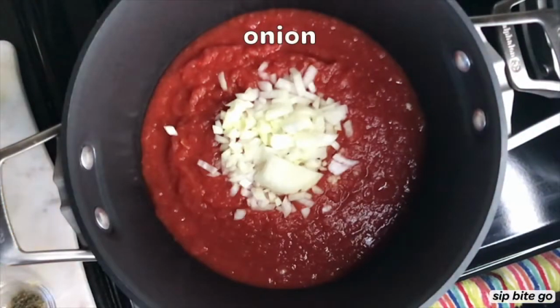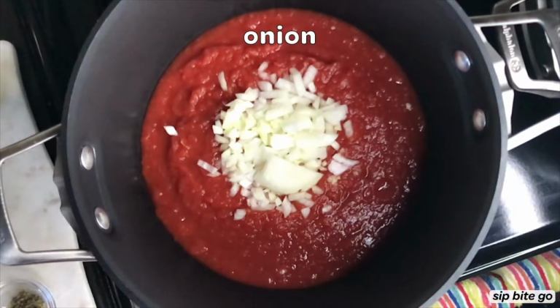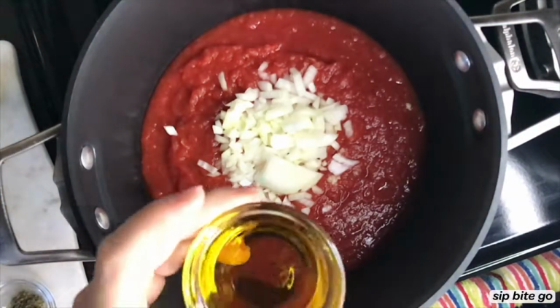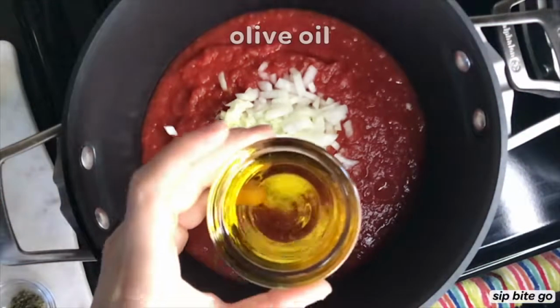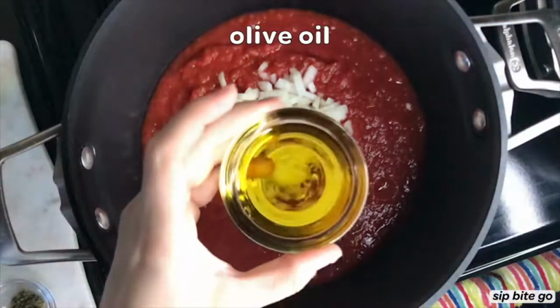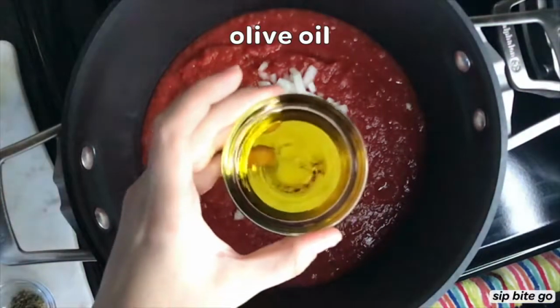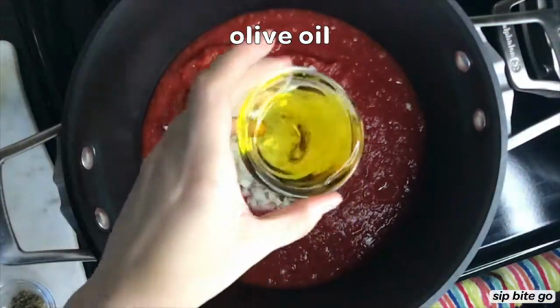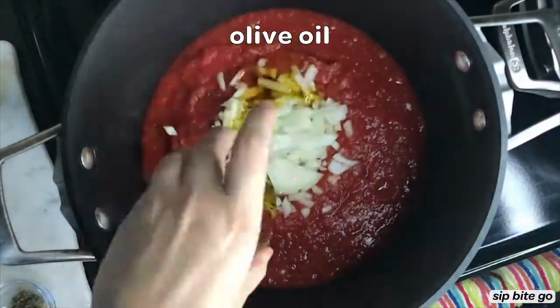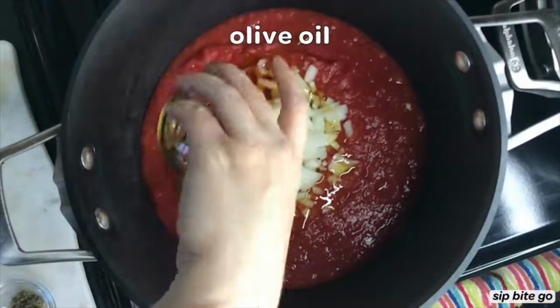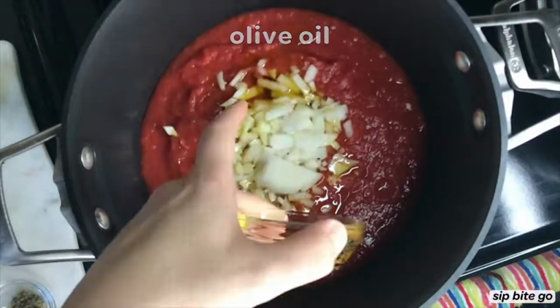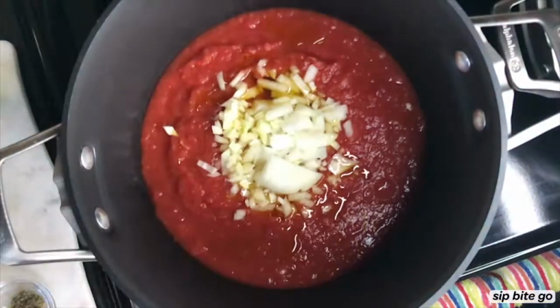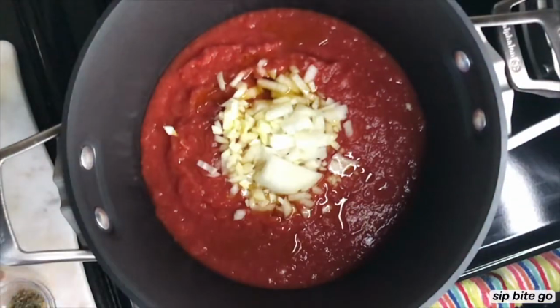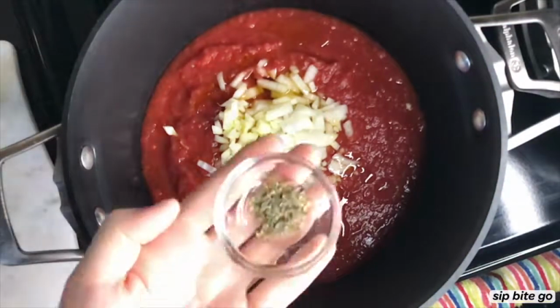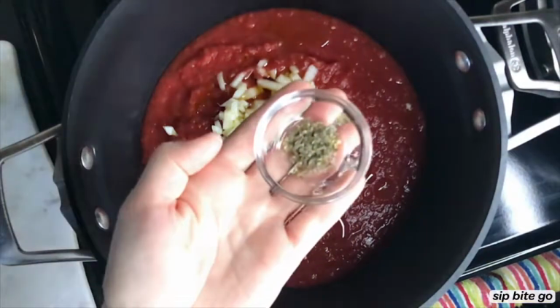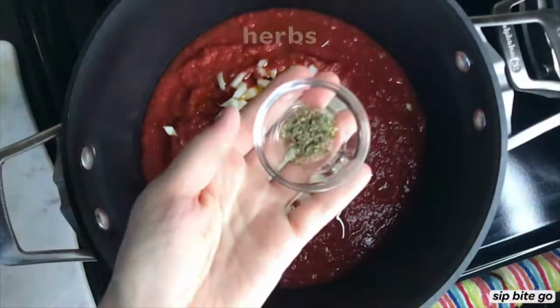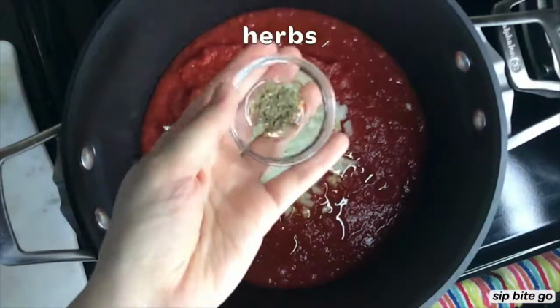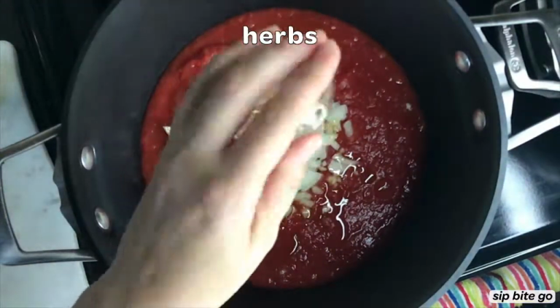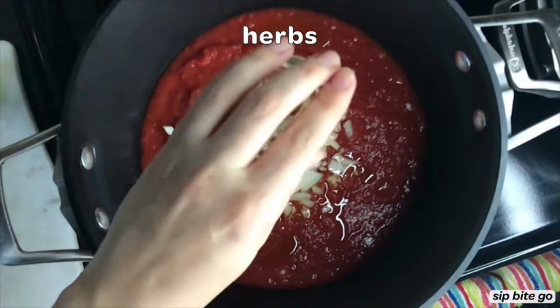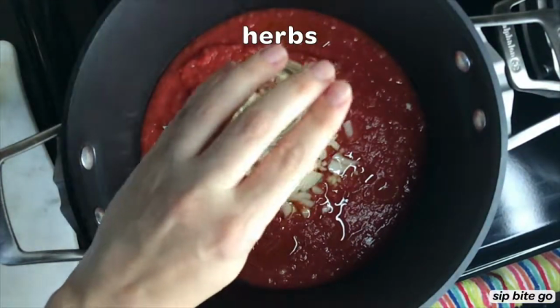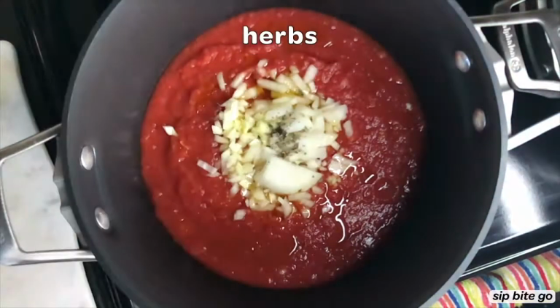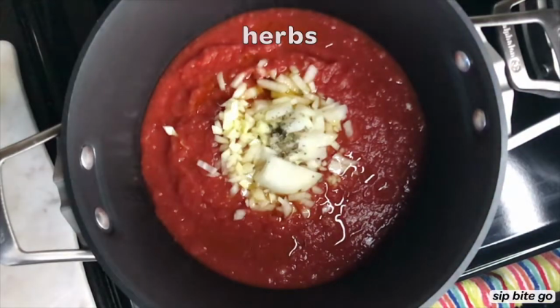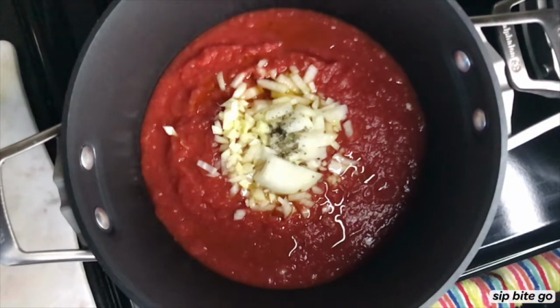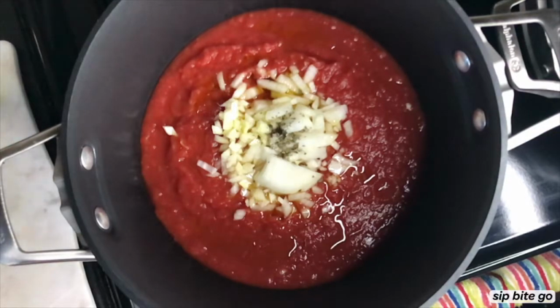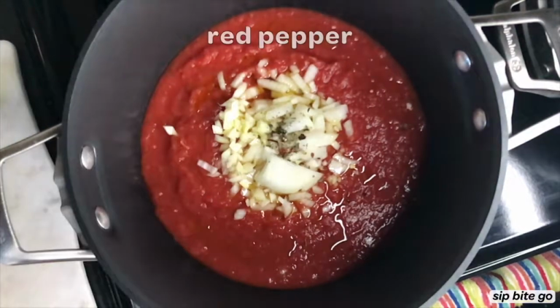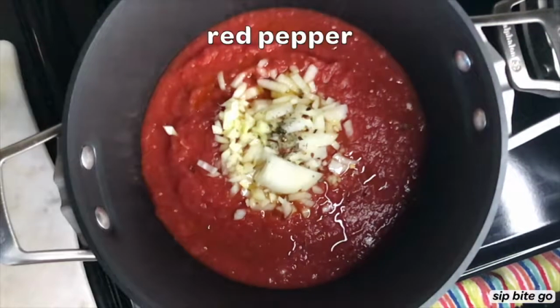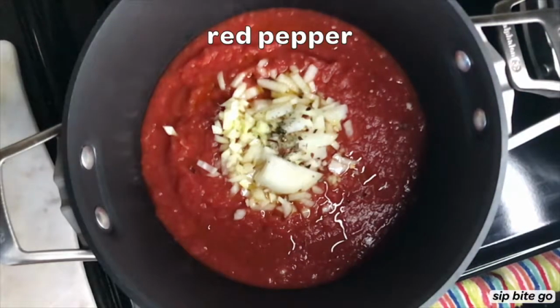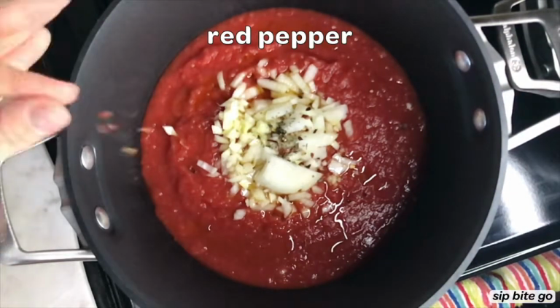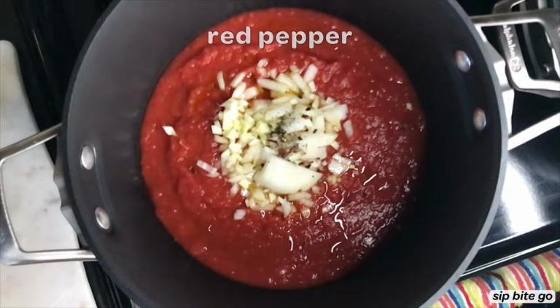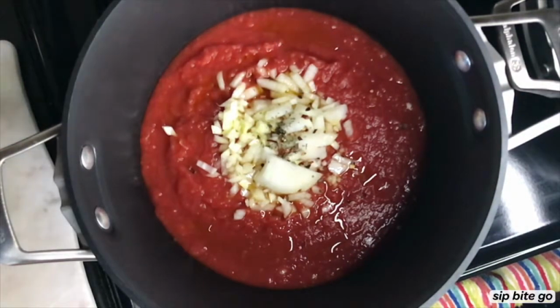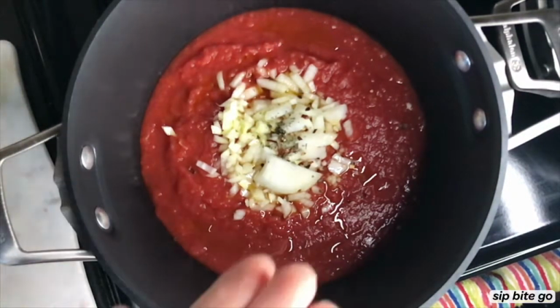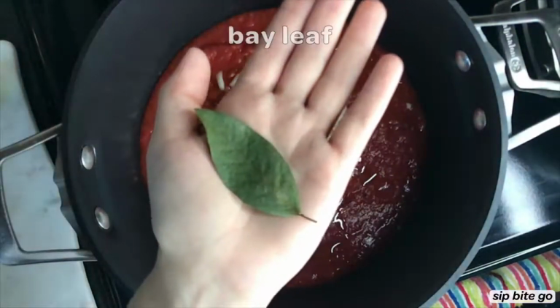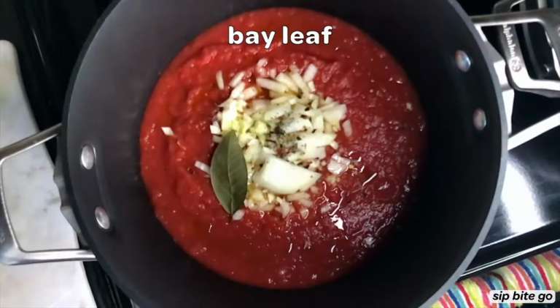I'm going to show you how to make it, starting with the fresh tomato sauce. What you do is you add some crushed tomatoes that you just buy in a can to a medium or large pot on the stove.